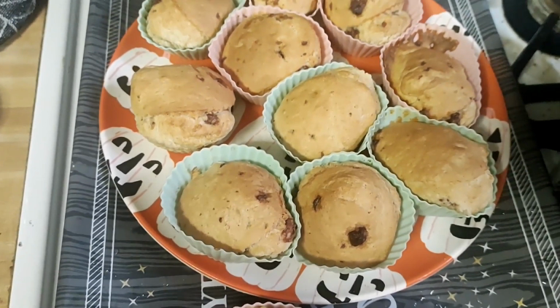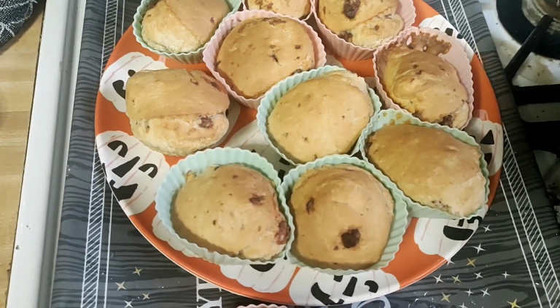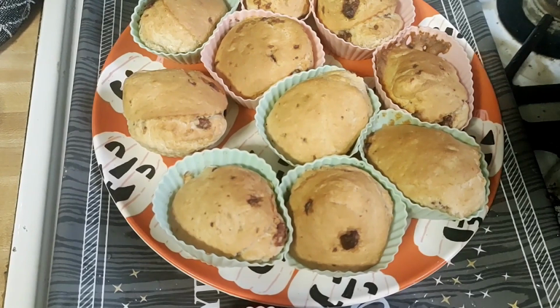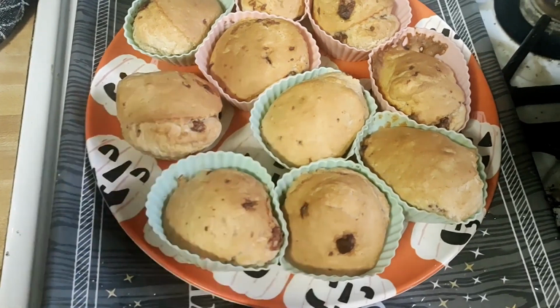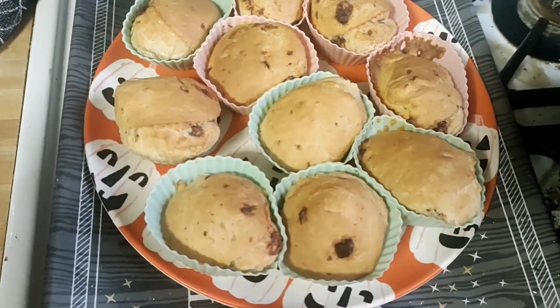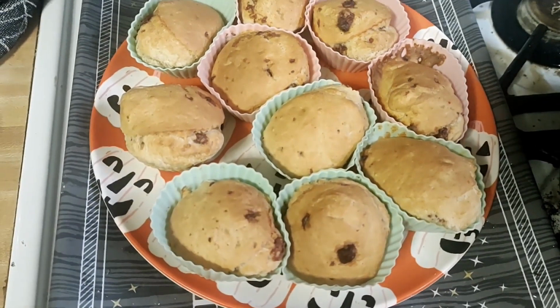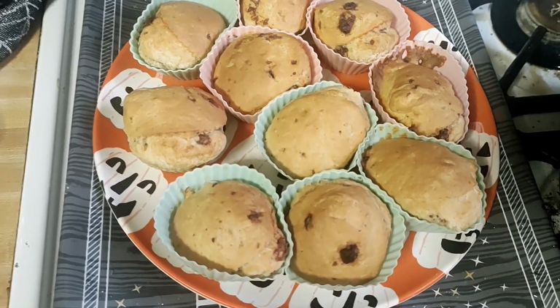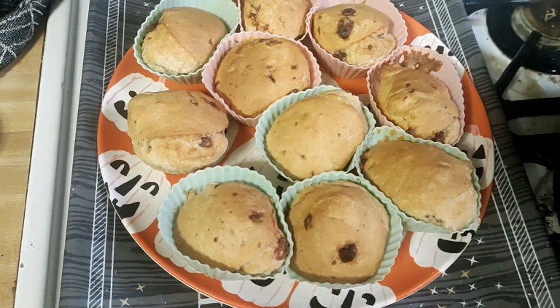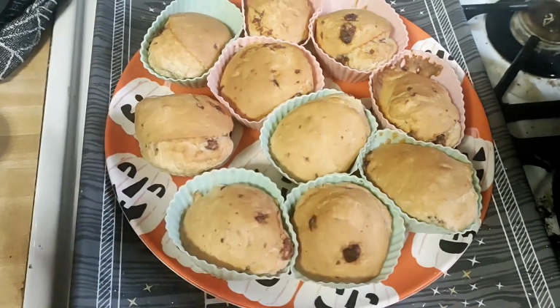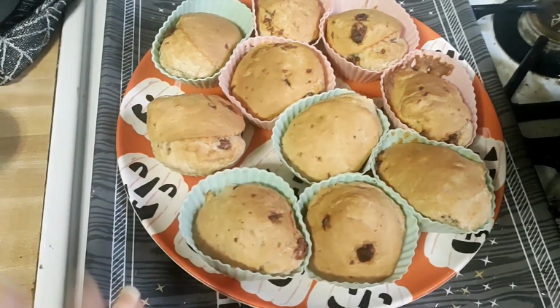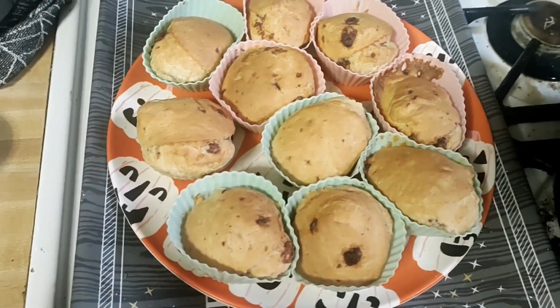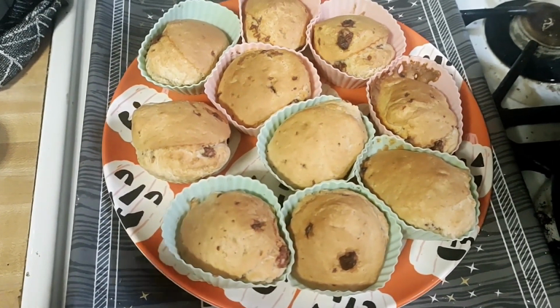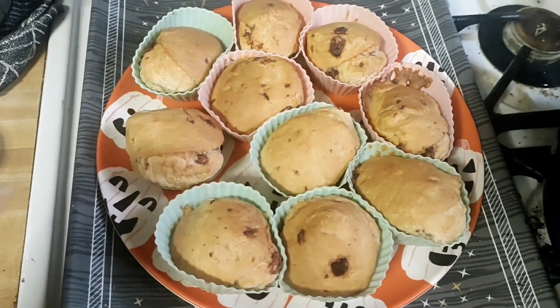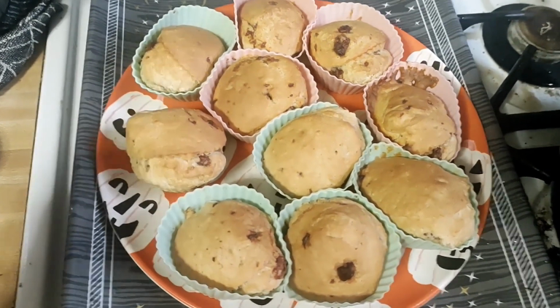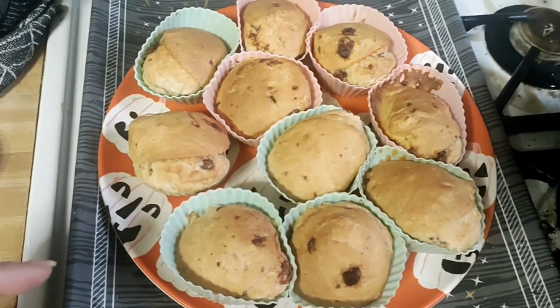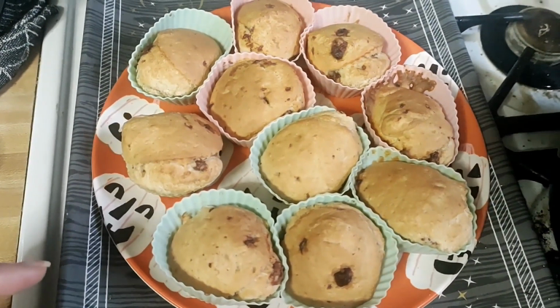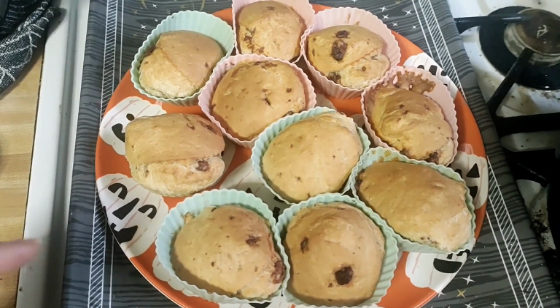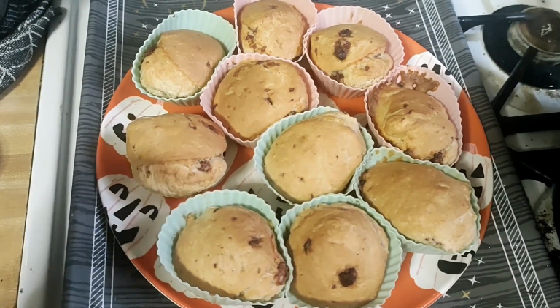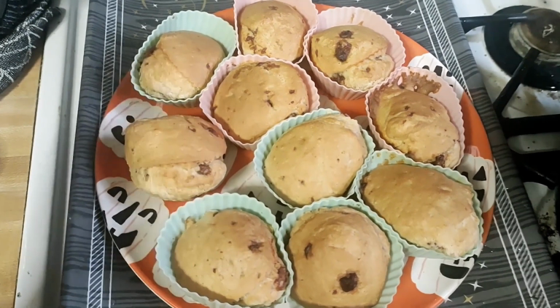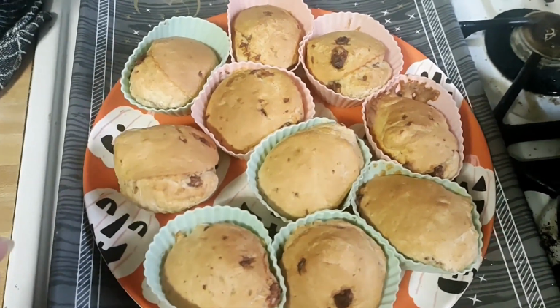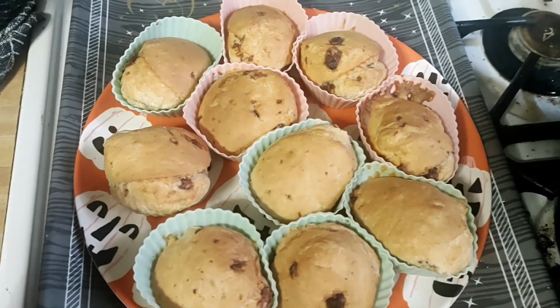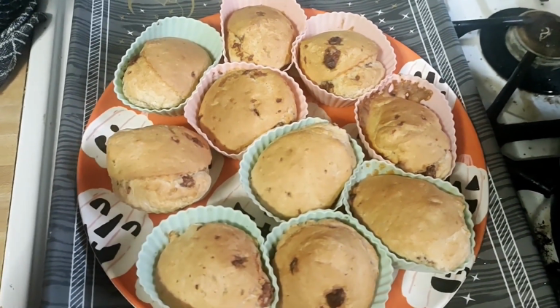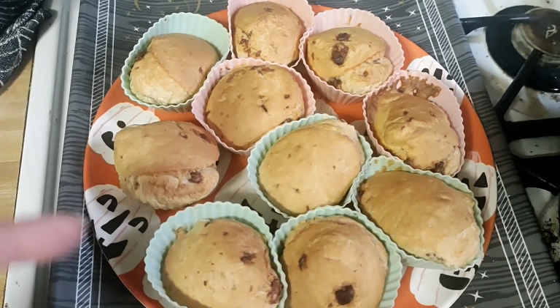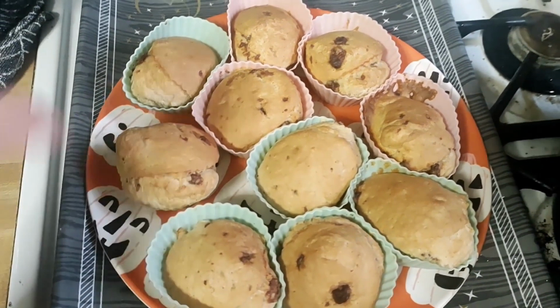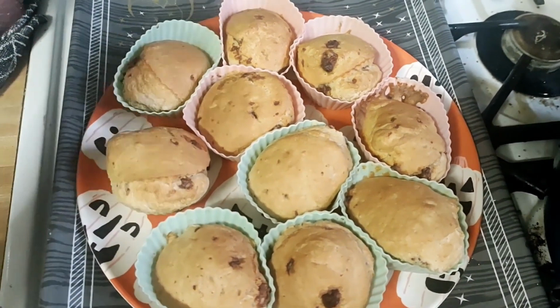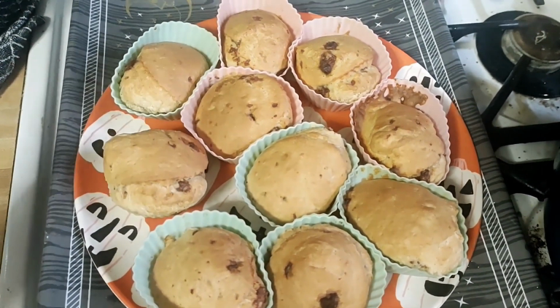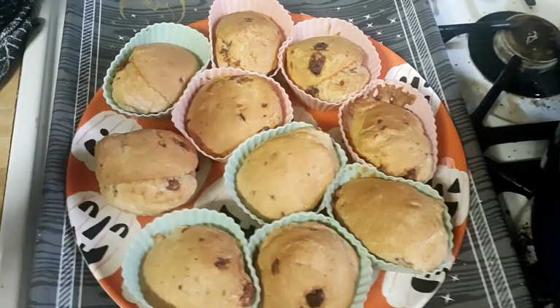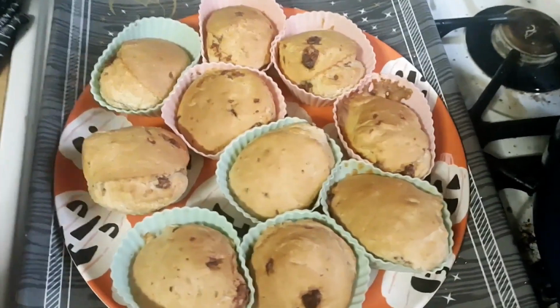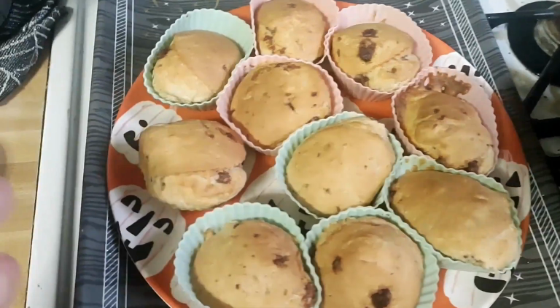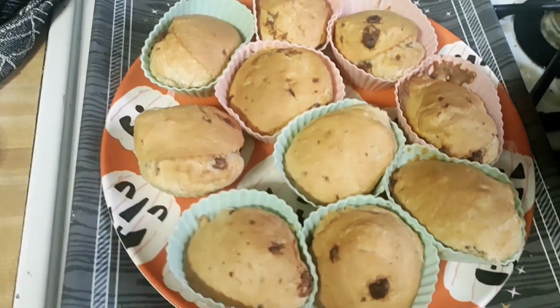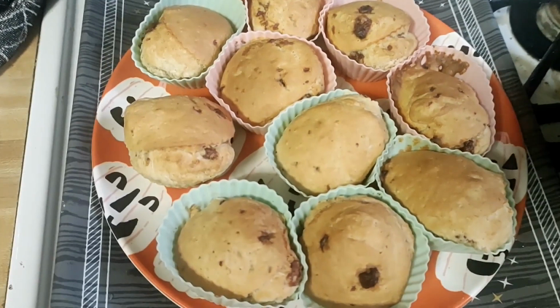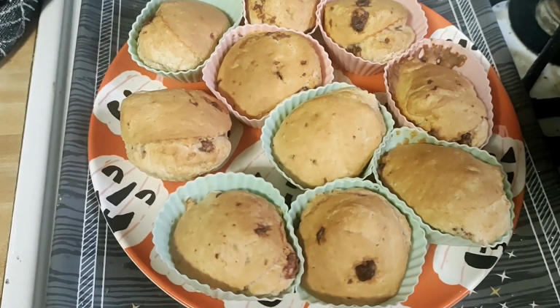I can't wait to eat these. They have to cool a little, guys. Then we can put syrup on them. You can put whipped cream, you can put whipped cream and fruit, syrup, fruit and whipped cream — whatever you want can go on these.